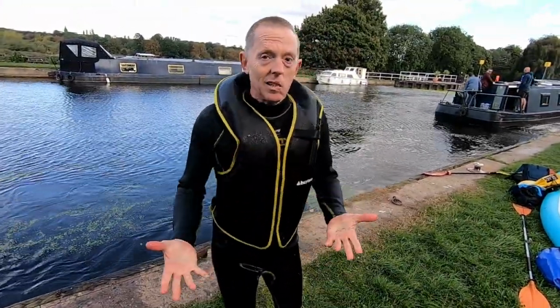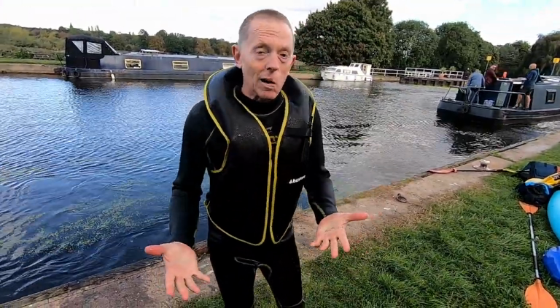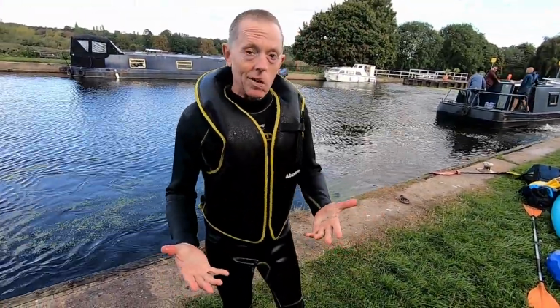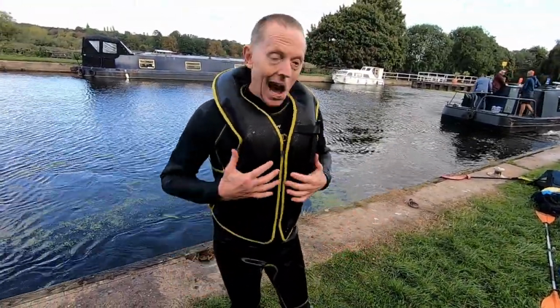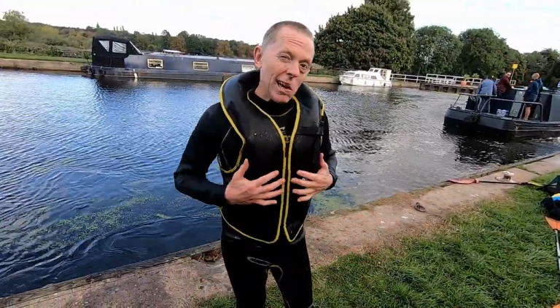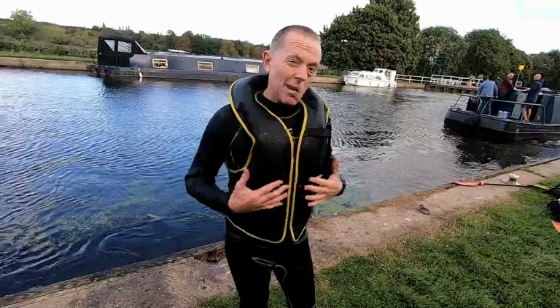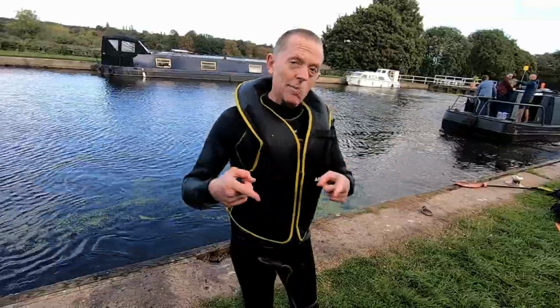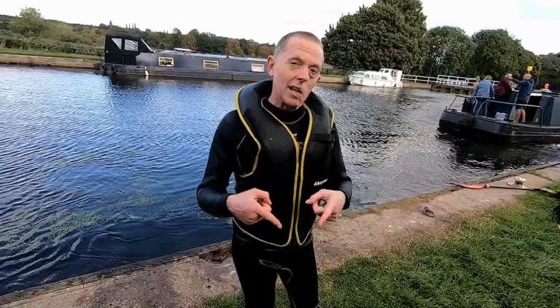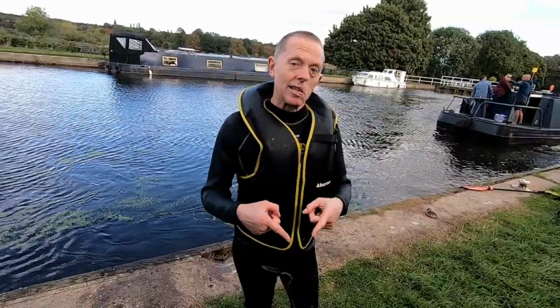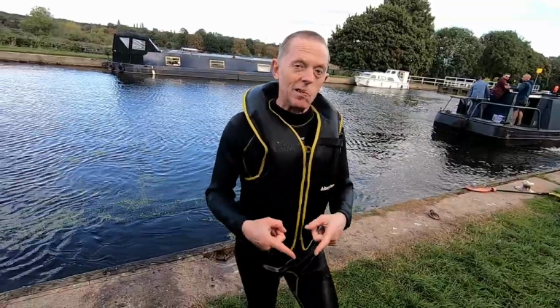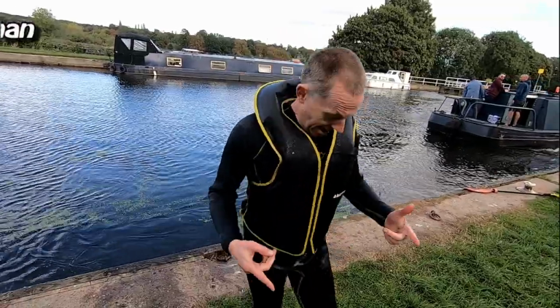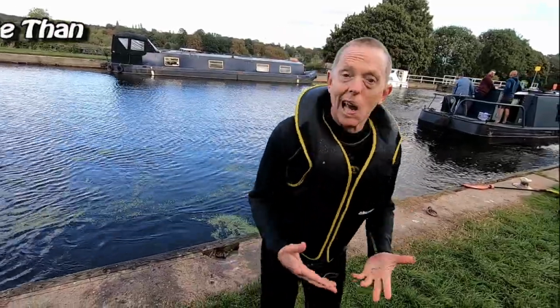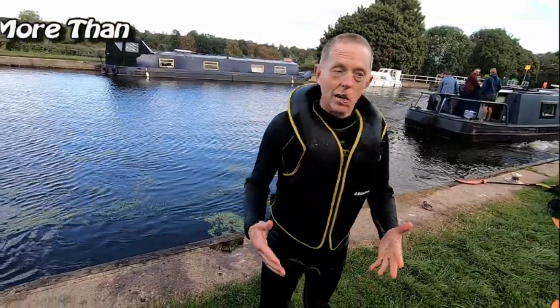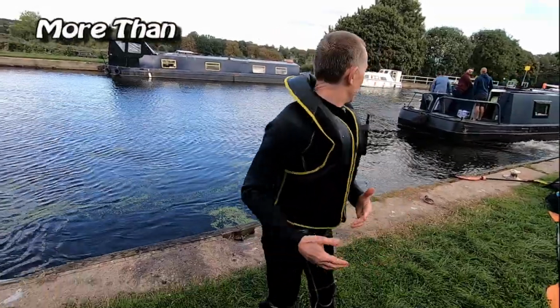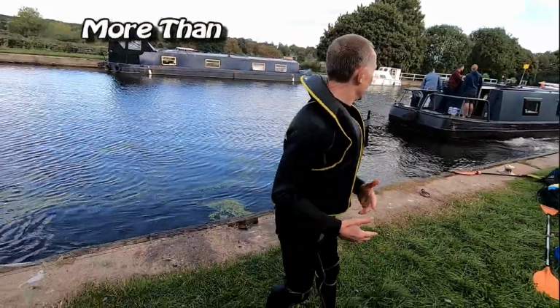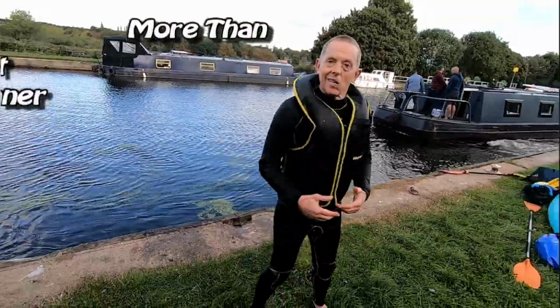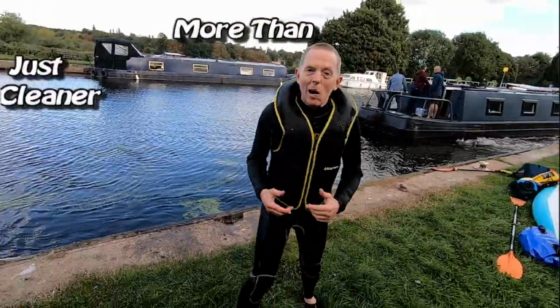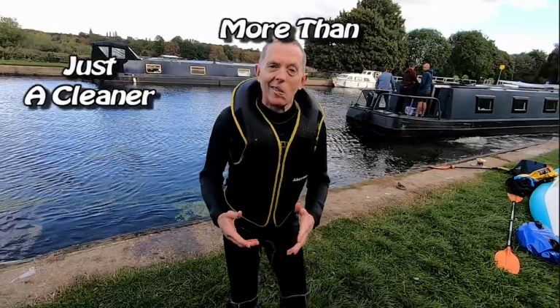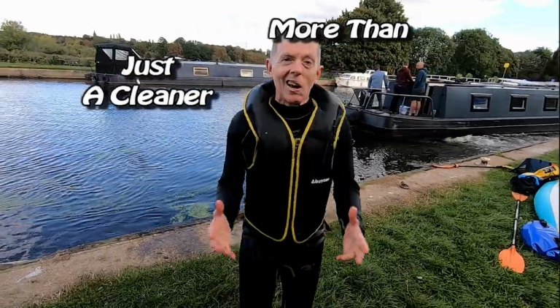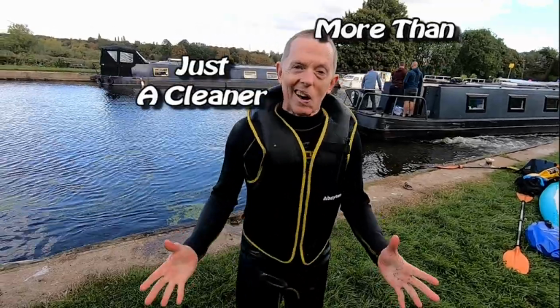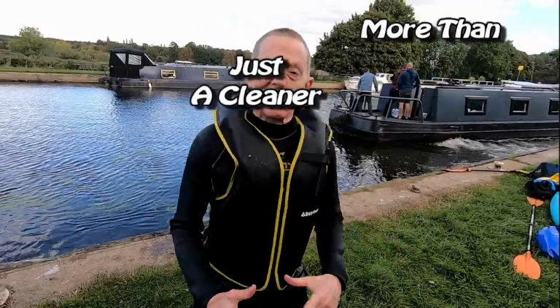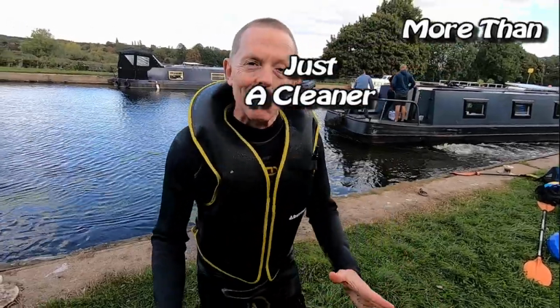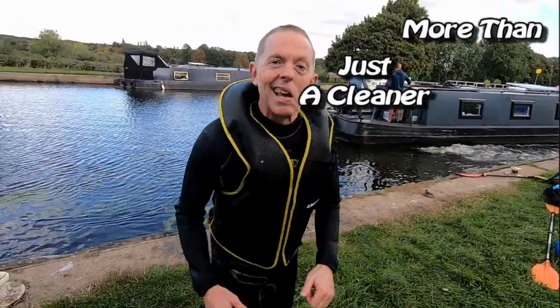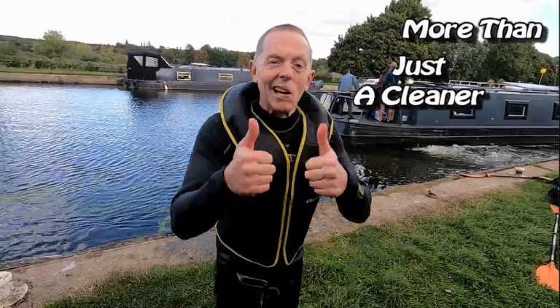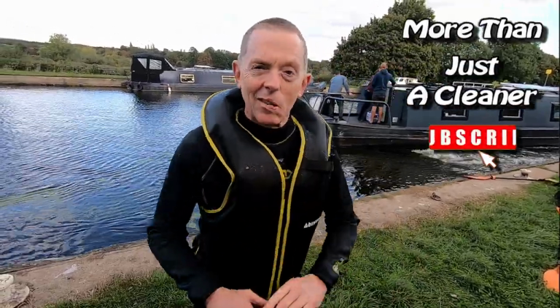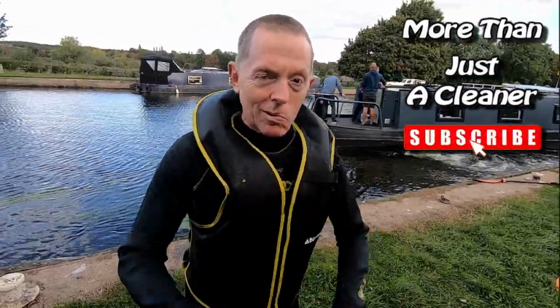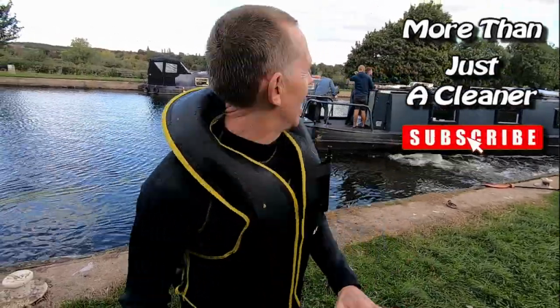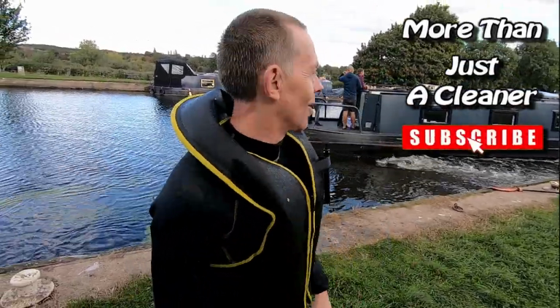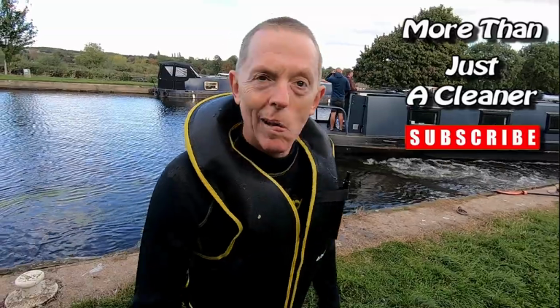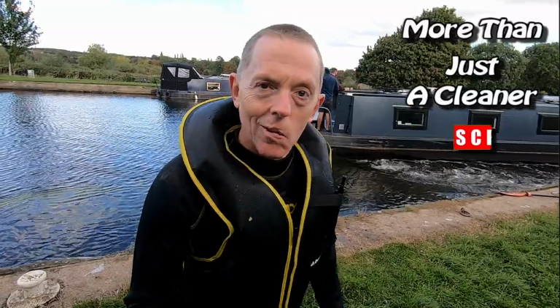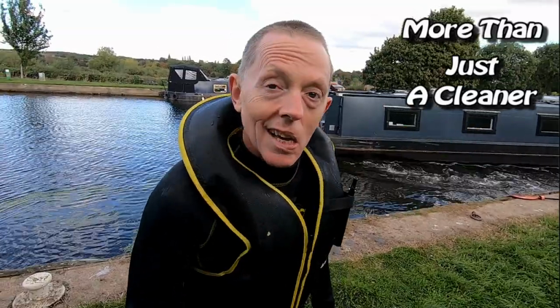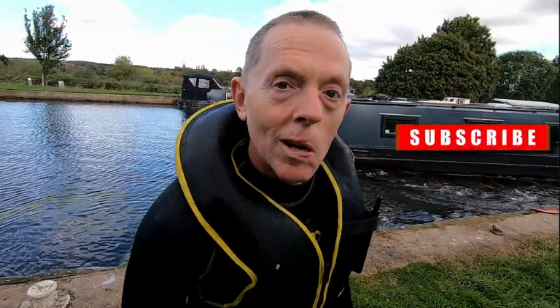It does what it's supposed to do. I got the medium. I'll put some links in the comments and description. If you like this, you know what to do — like, subscribe, all that stuff. We better get out of the way. Thanks for watching.